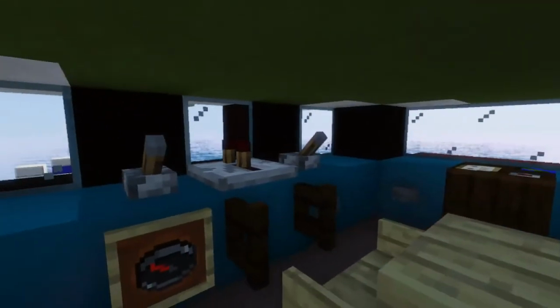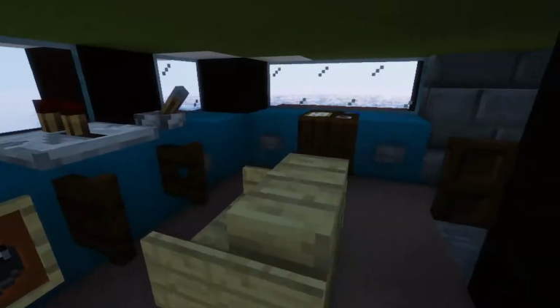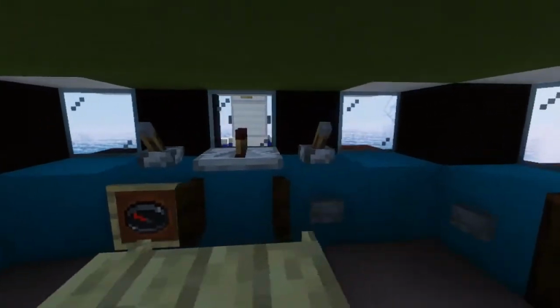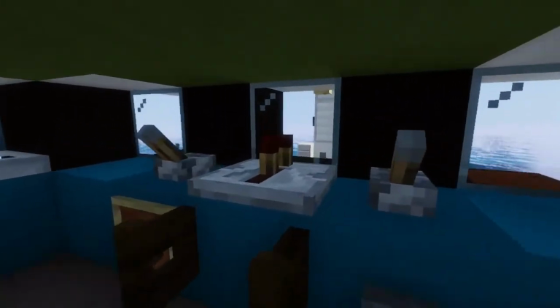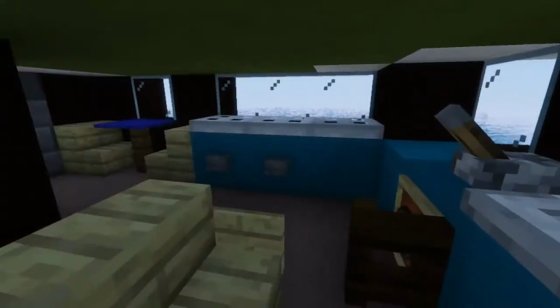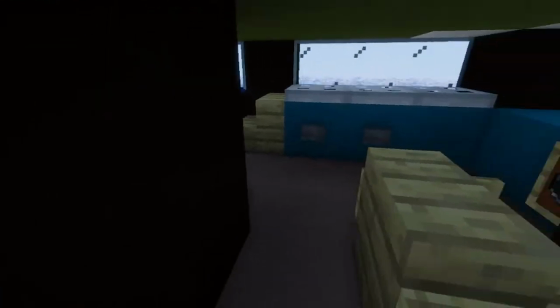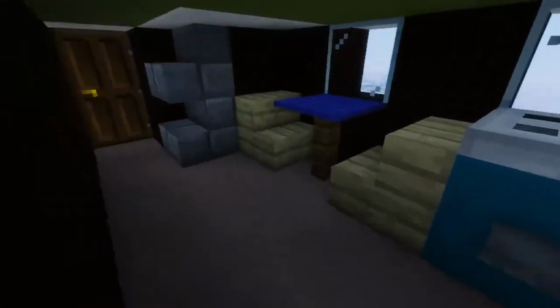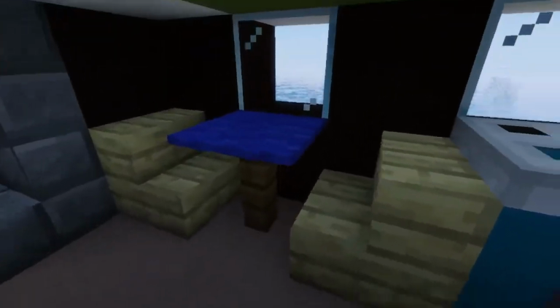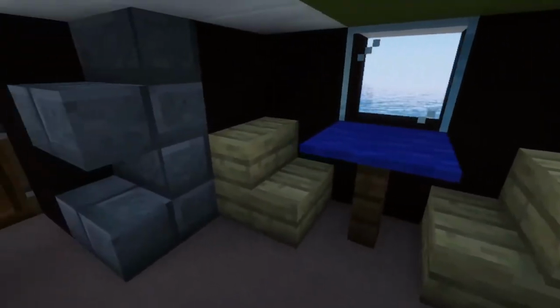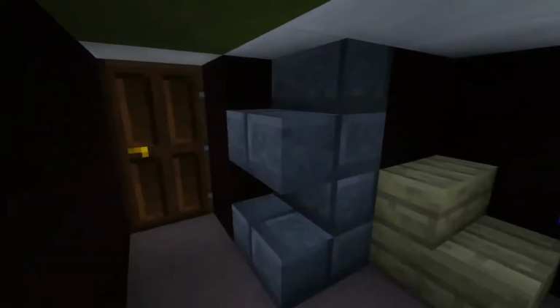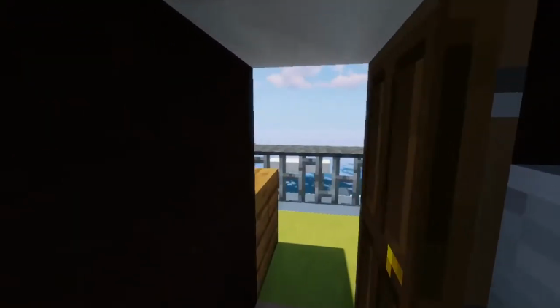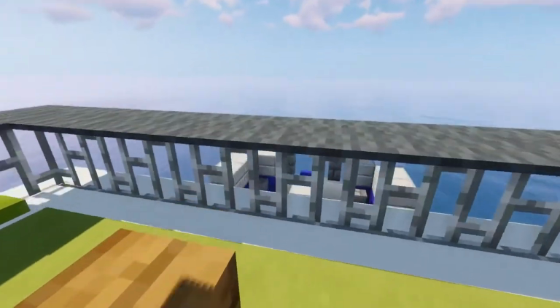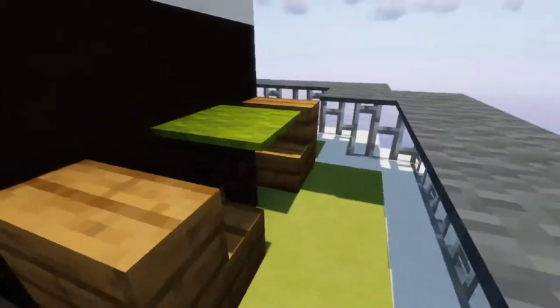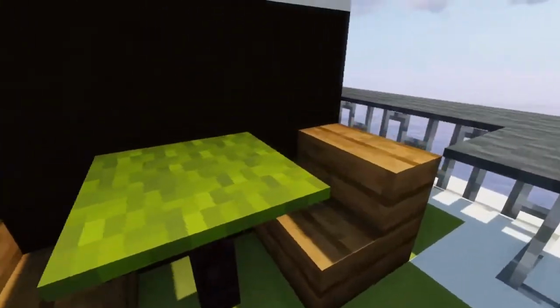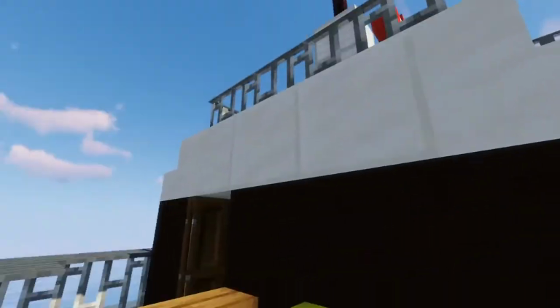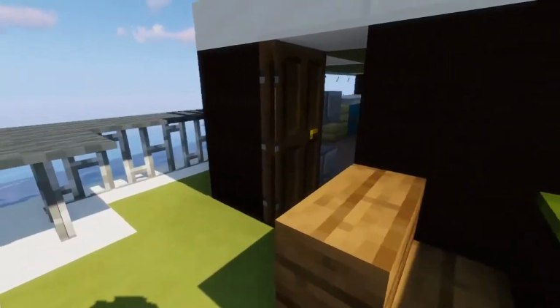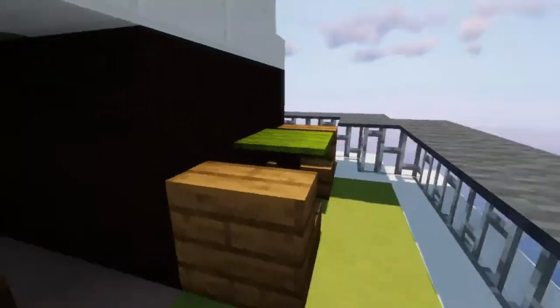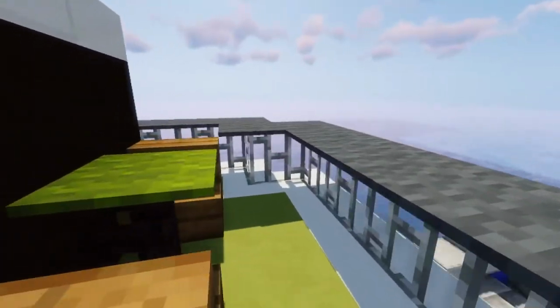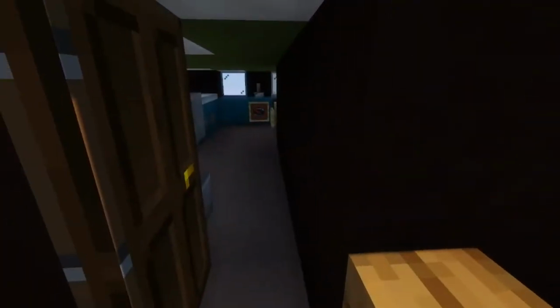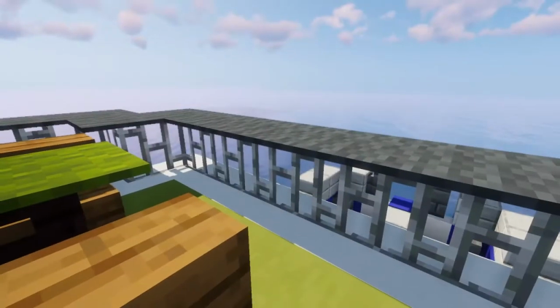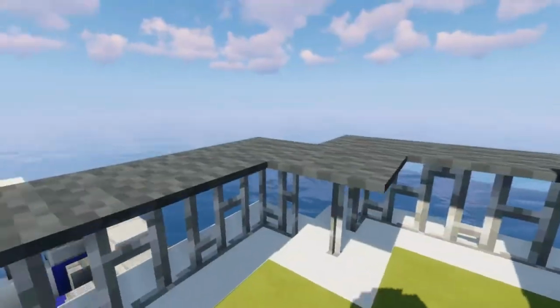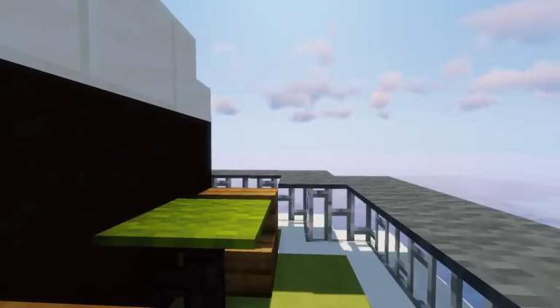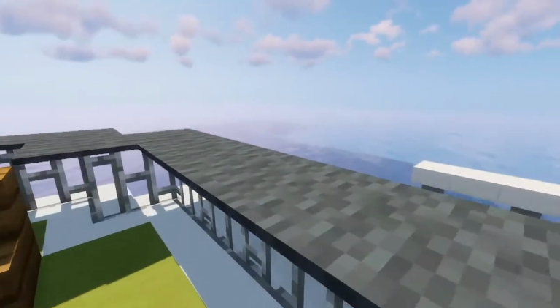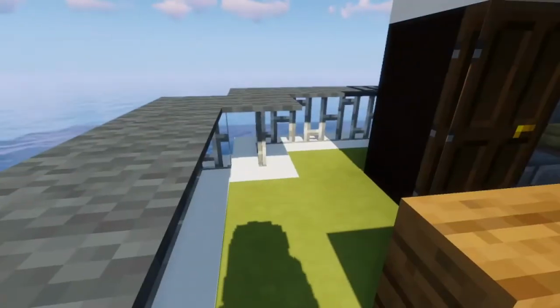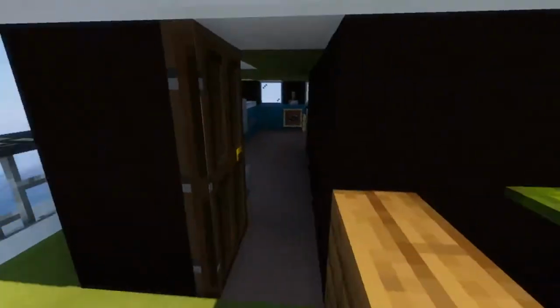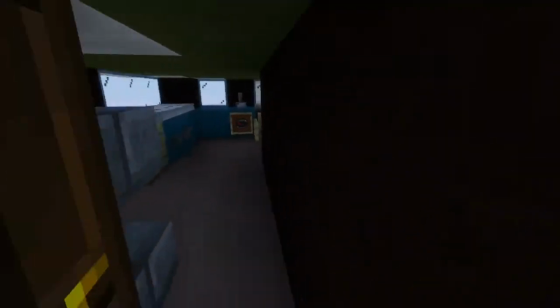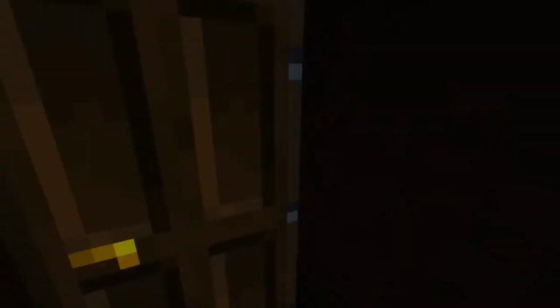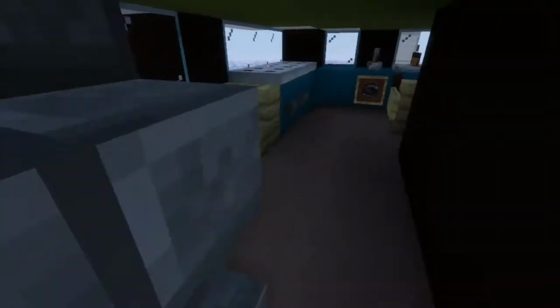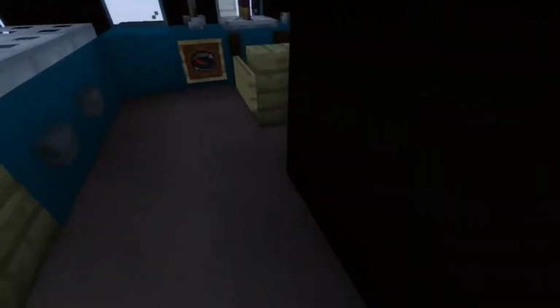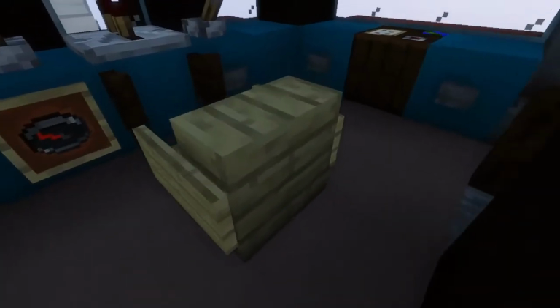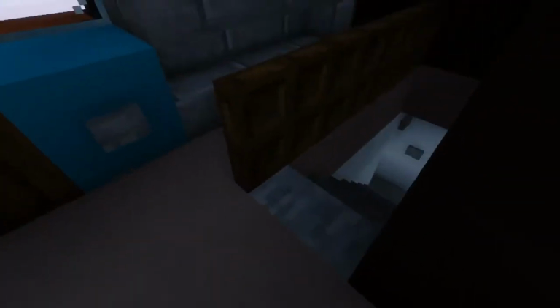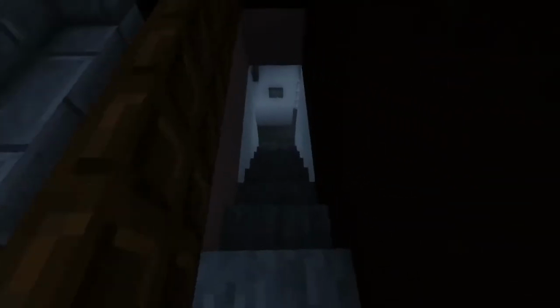This is where you steer the ship. We have a small table here, as well as this little balcony kind of area where you can enjoy sitting when the weather's good and you don't have to work. Now let's go down below.